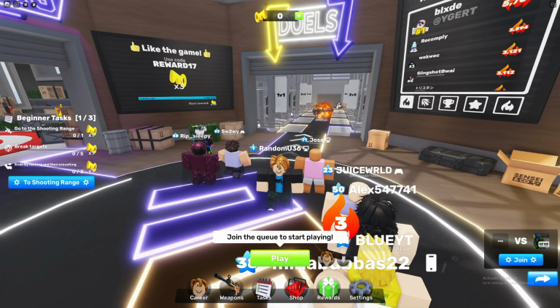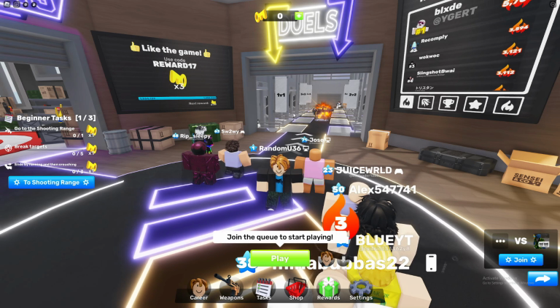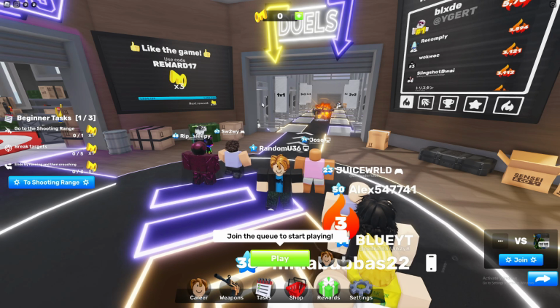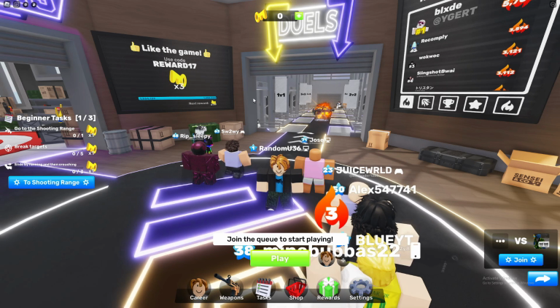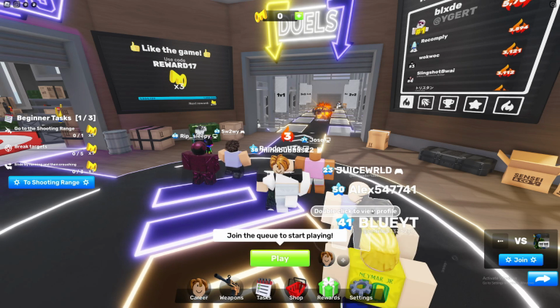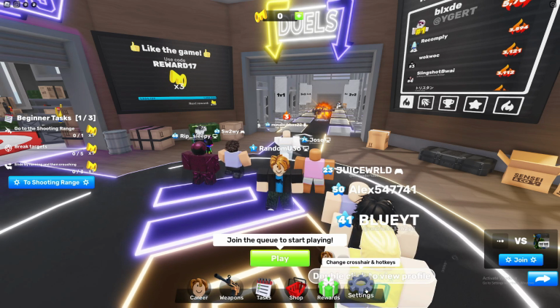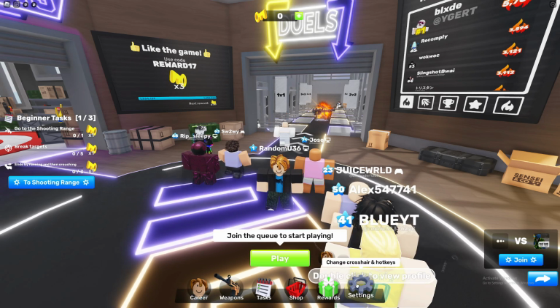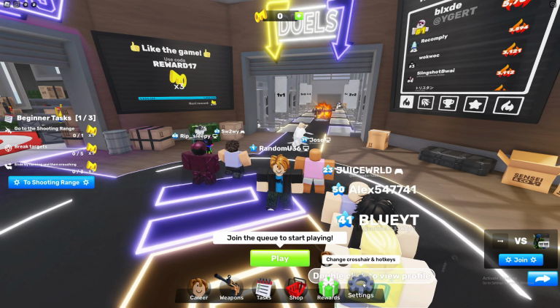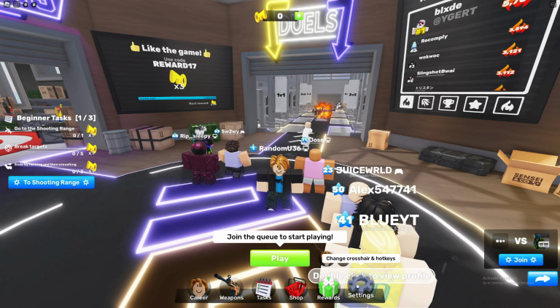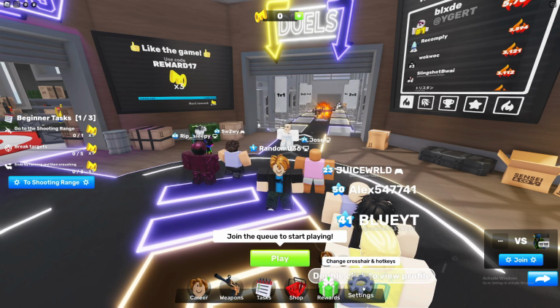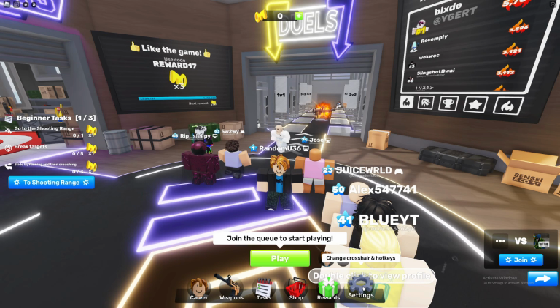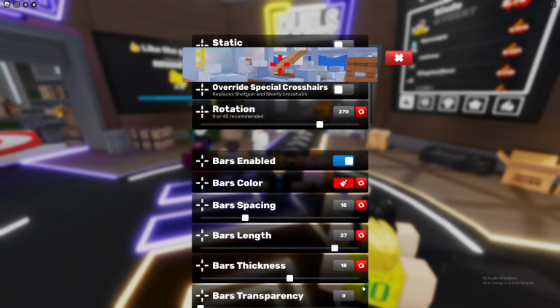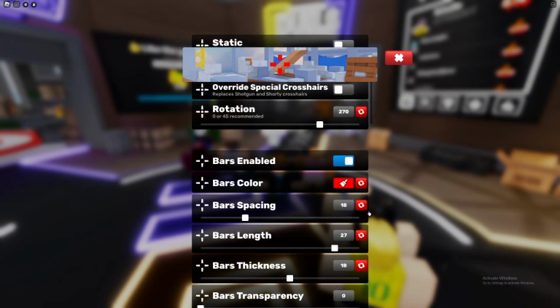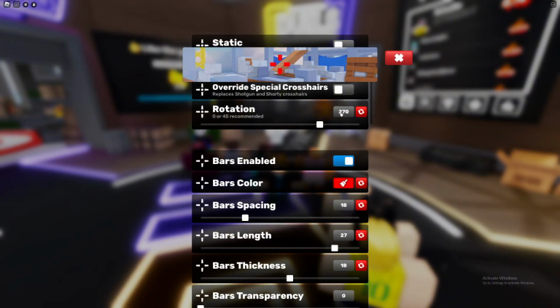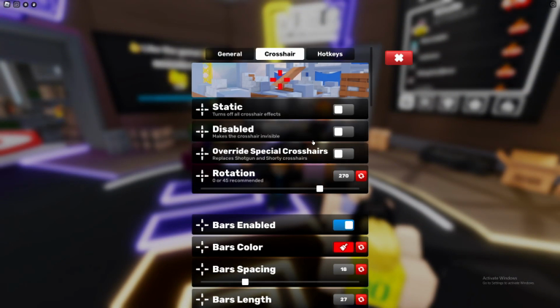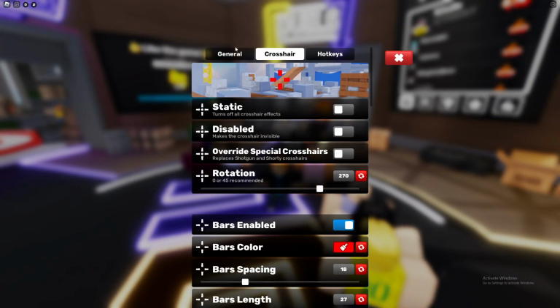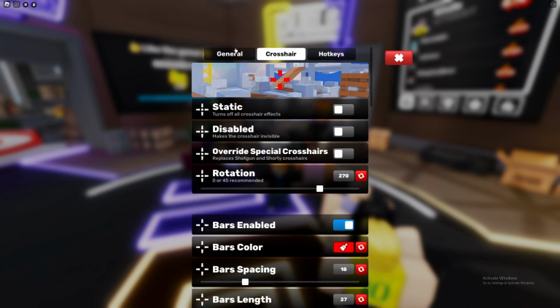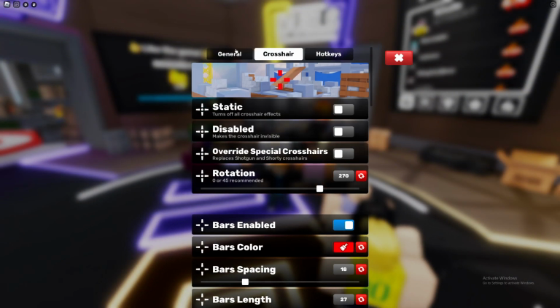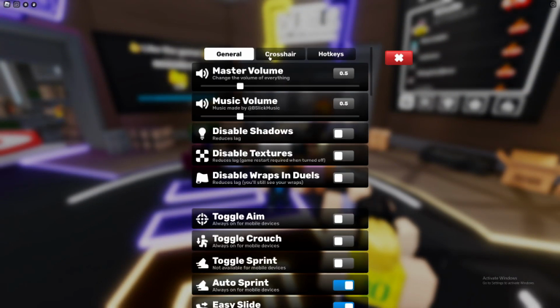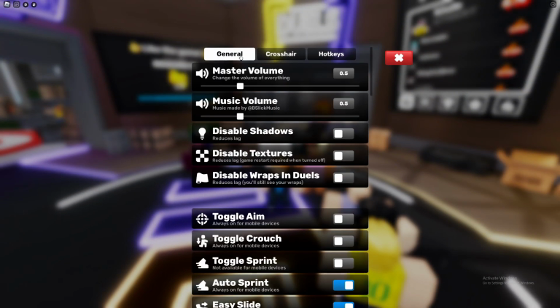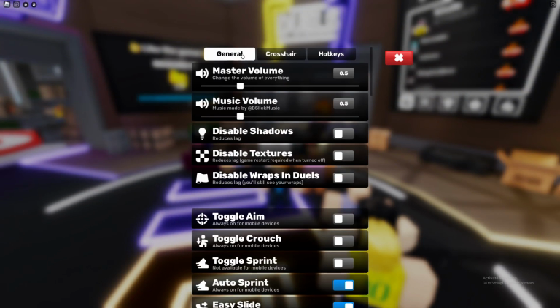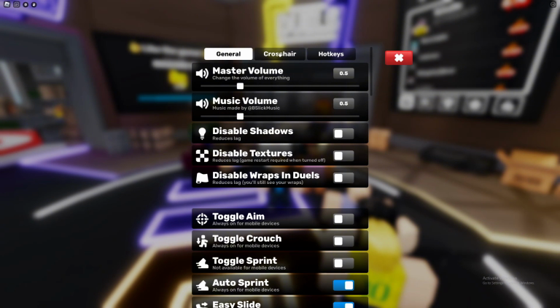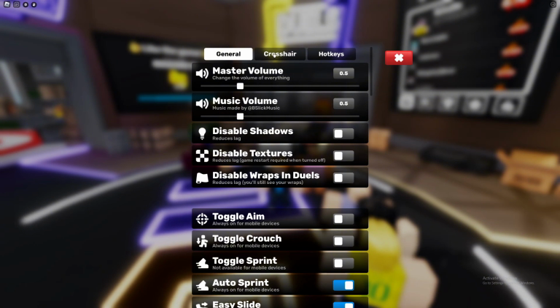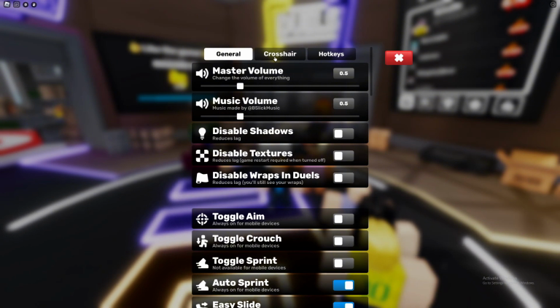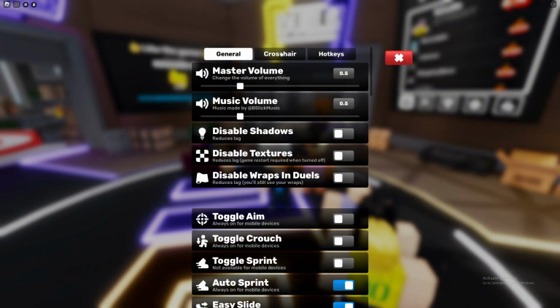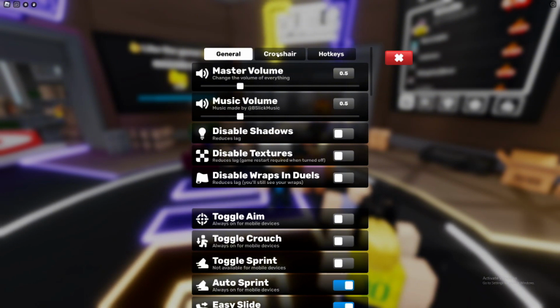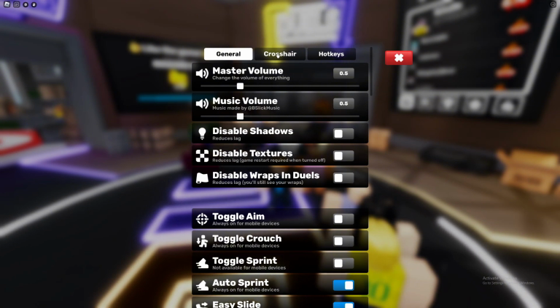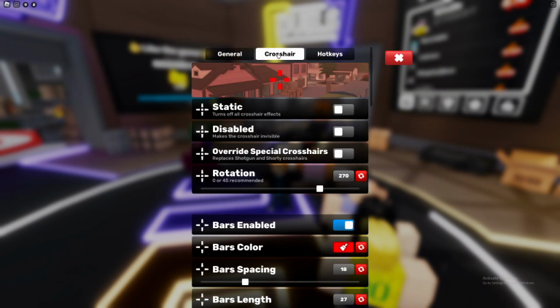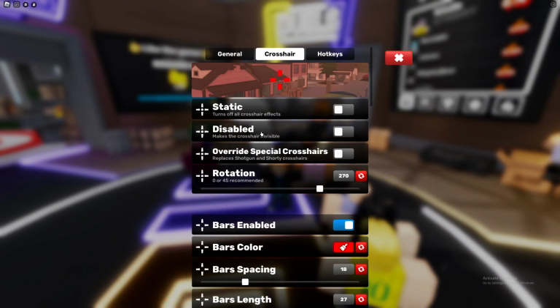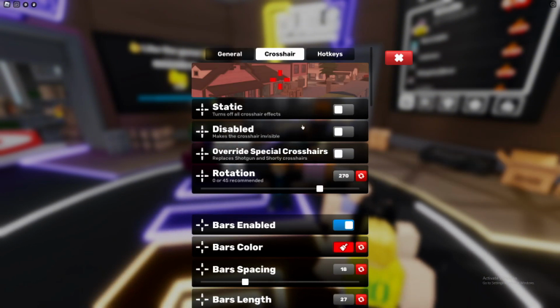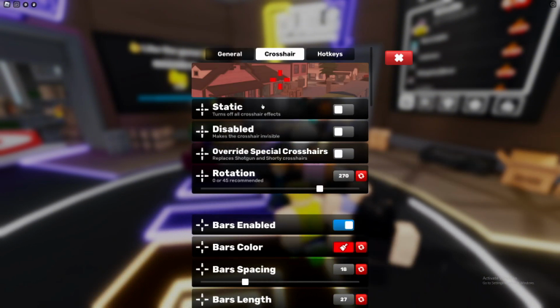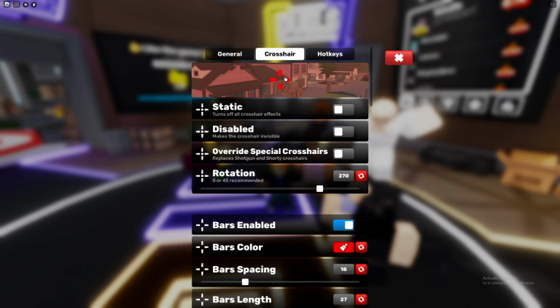First, you're going to want to be in the lobby. Once you're in the lobby, look to the bottom of your screen and click on Settings. From there it will bring you to General, and then you're going to want to switch to the Crosshair tab.